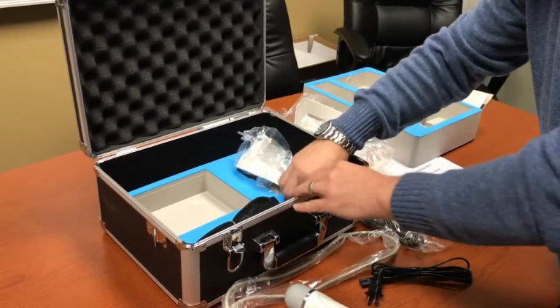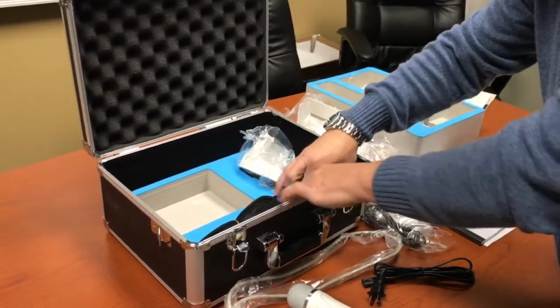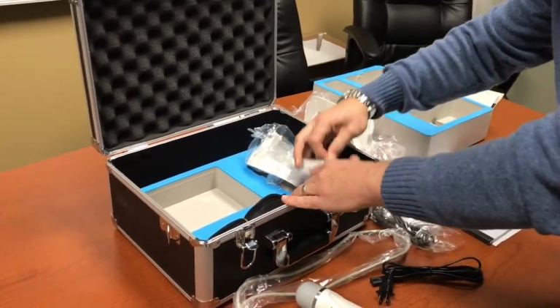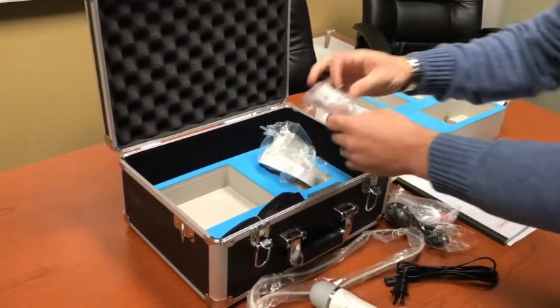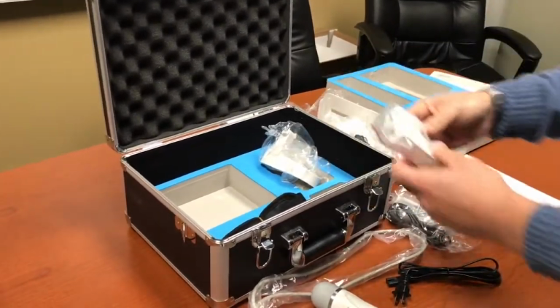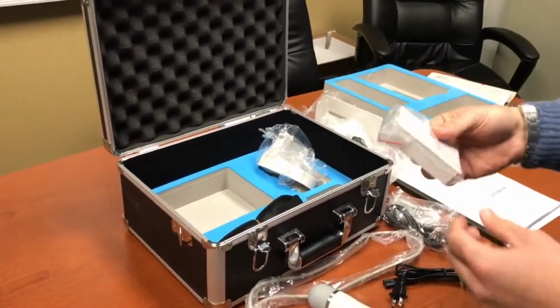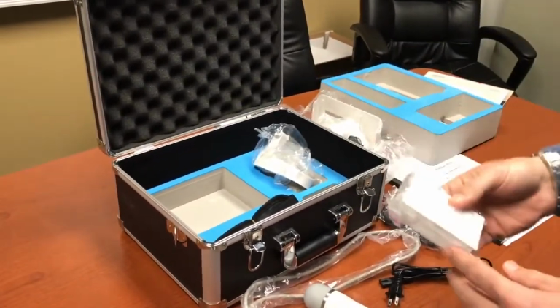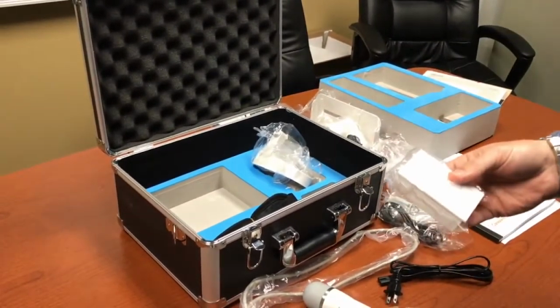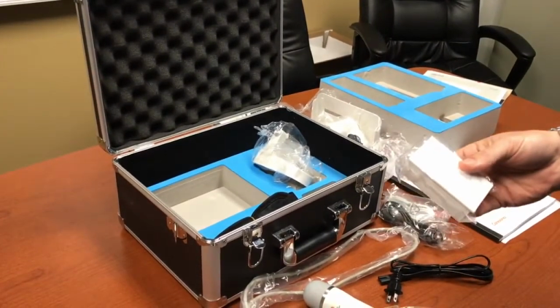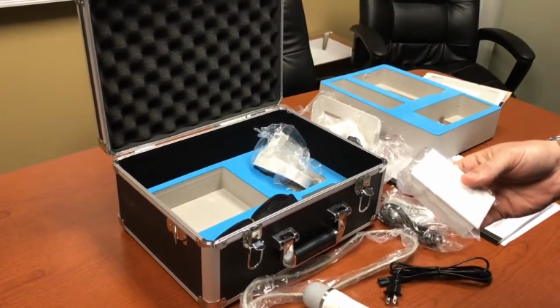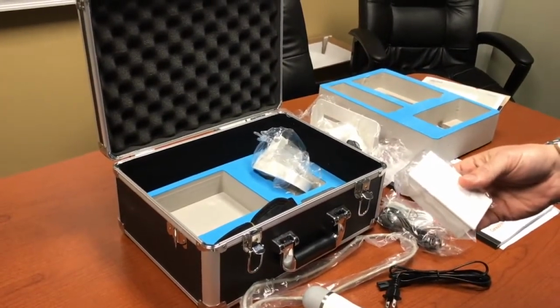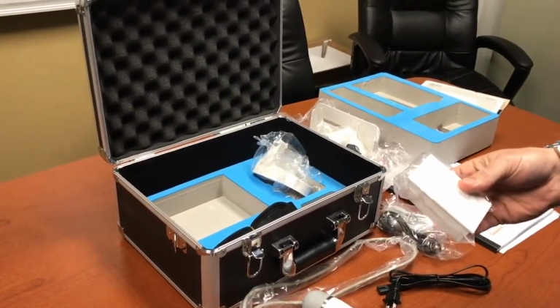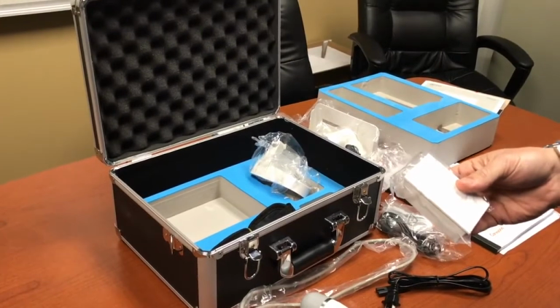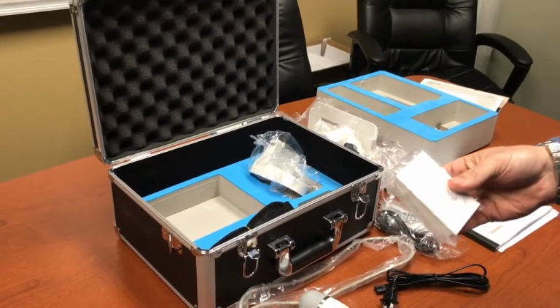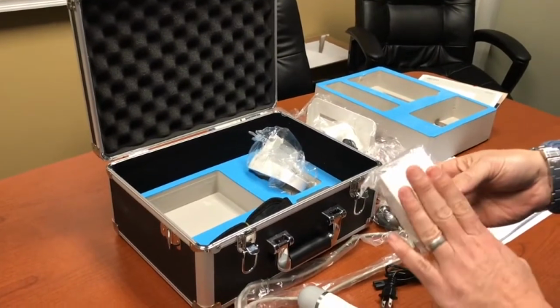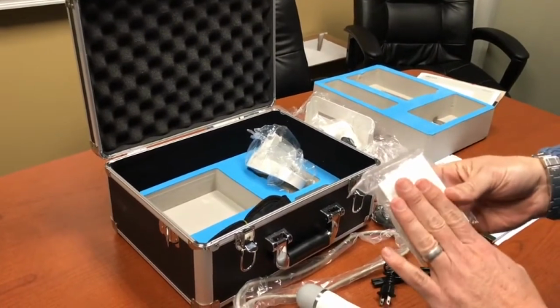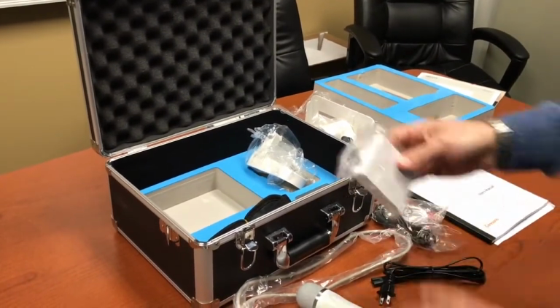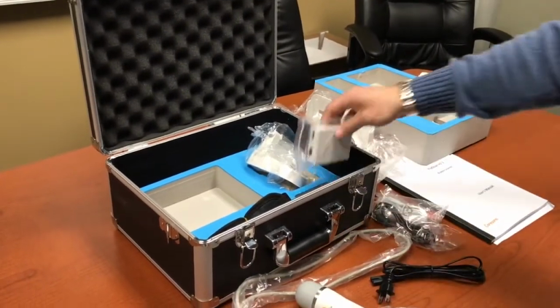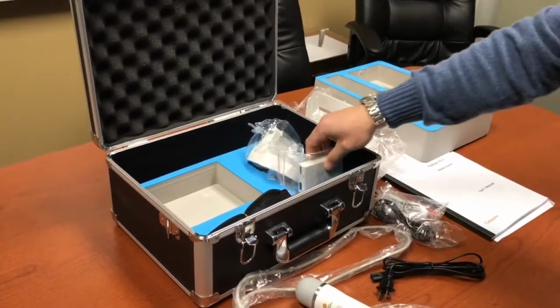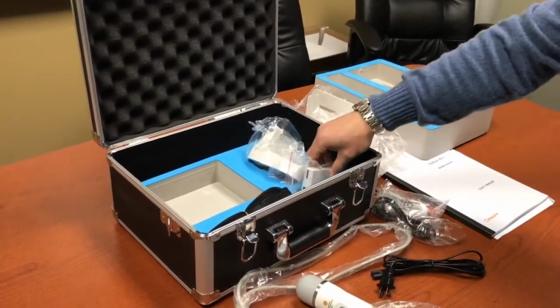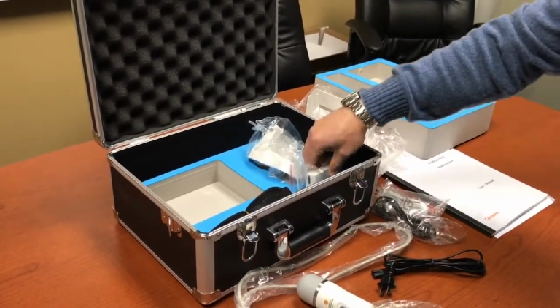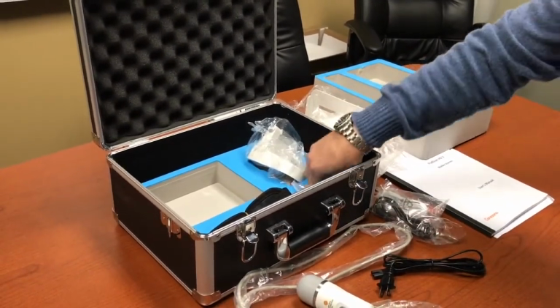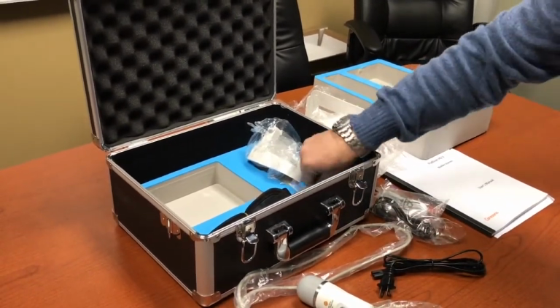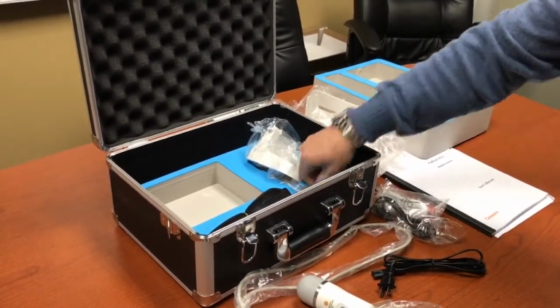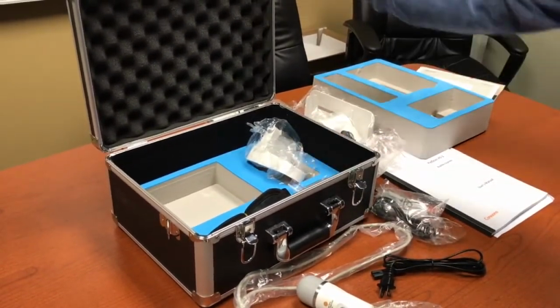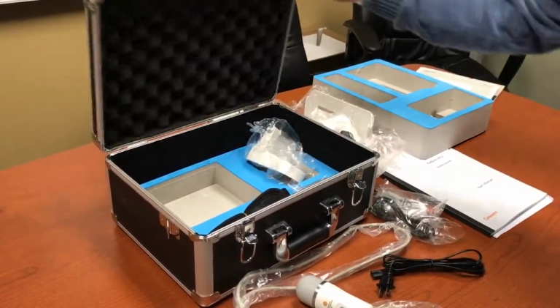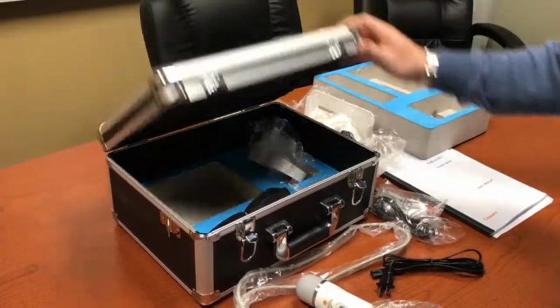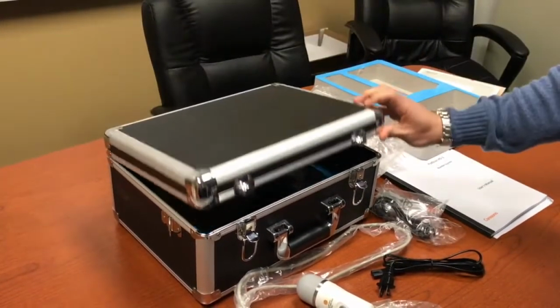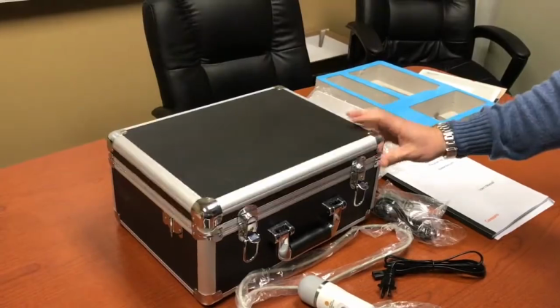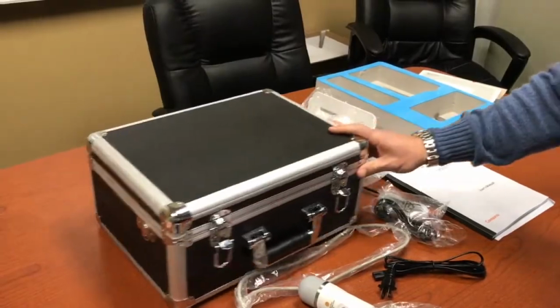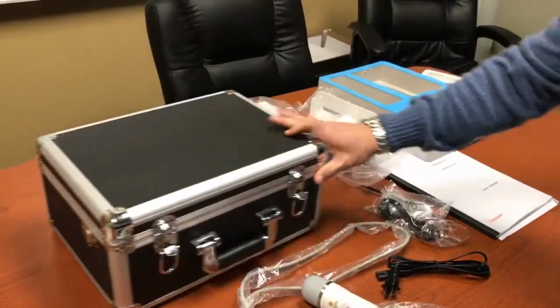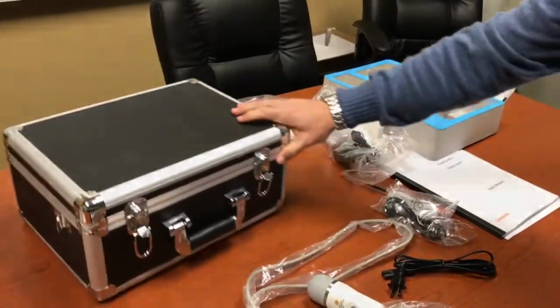It also comes with two batteries. I went ahead and pre-placed one in the unit itself, and the second one is here in the tray so you can have two batteries on hand to test with.